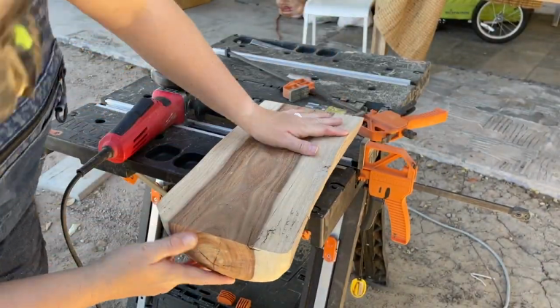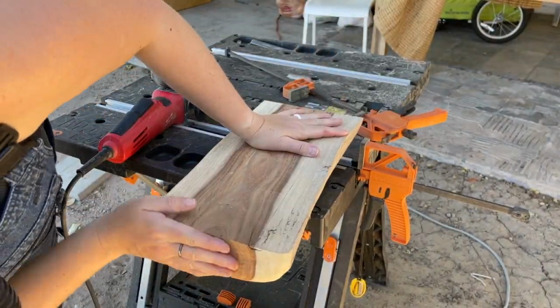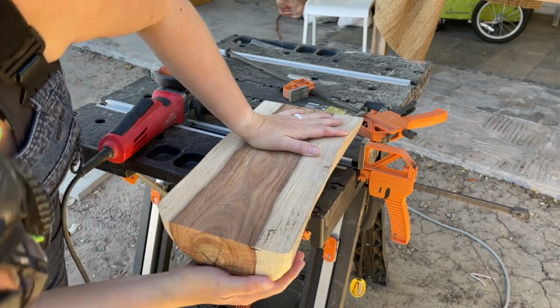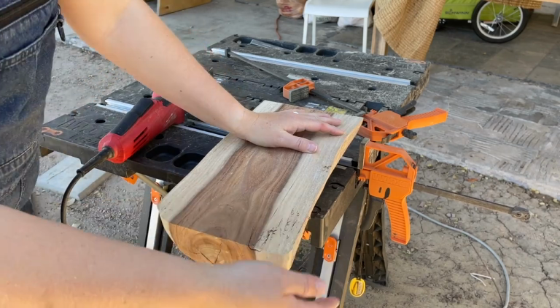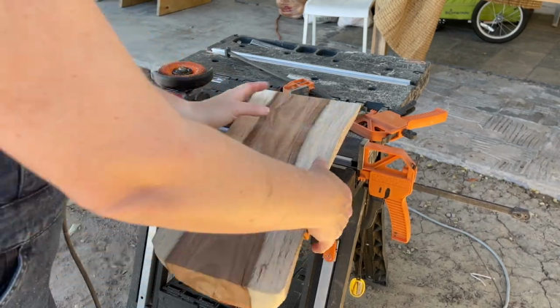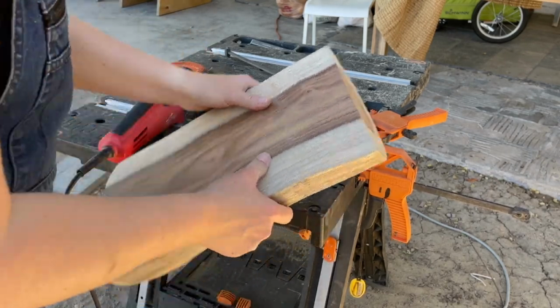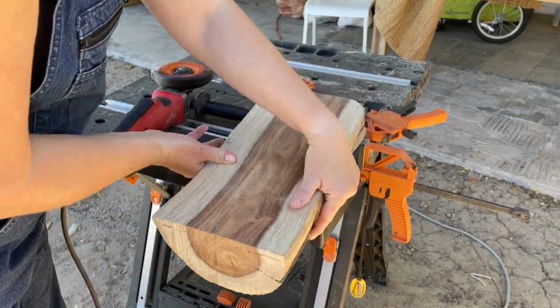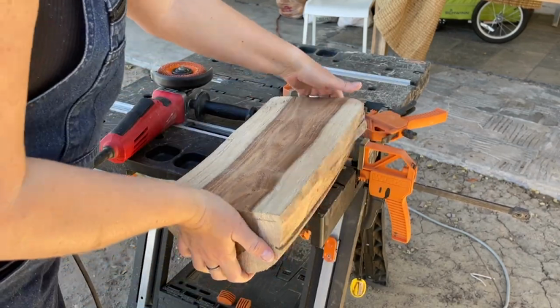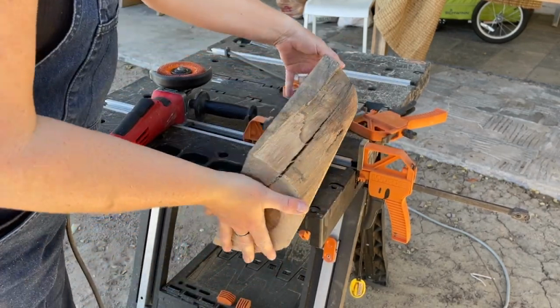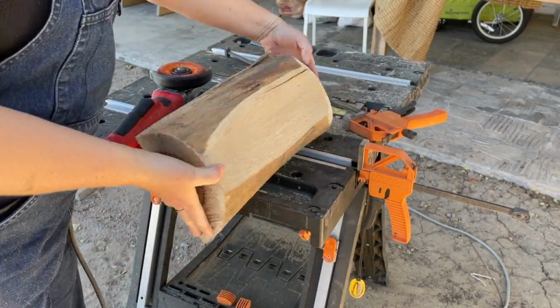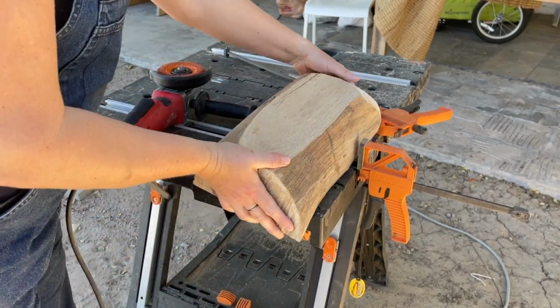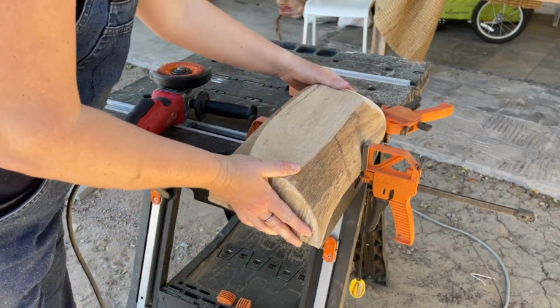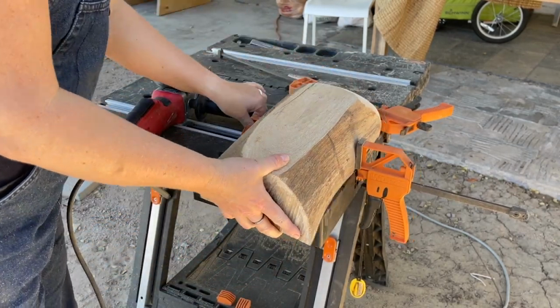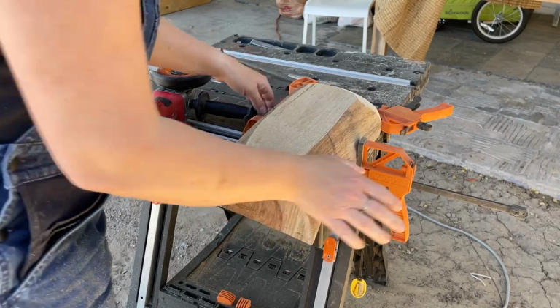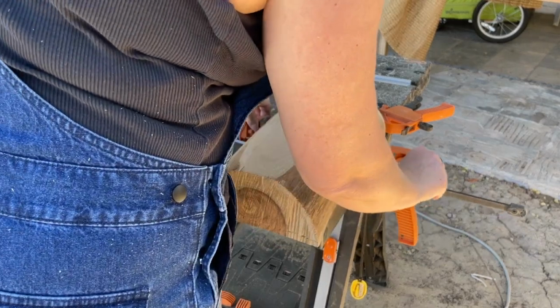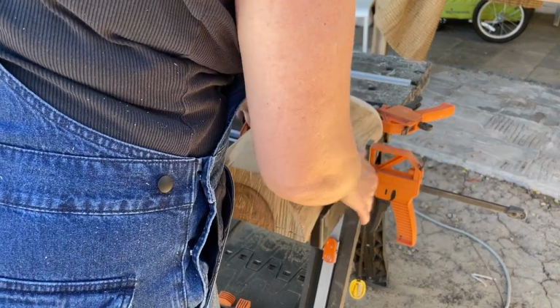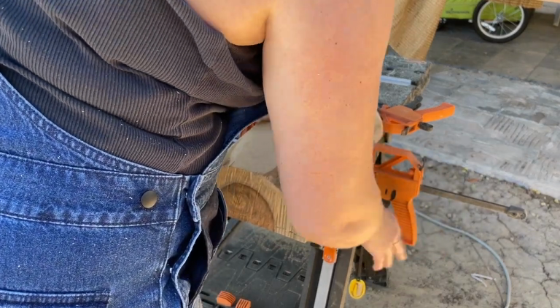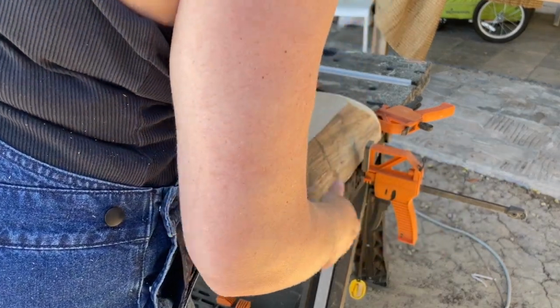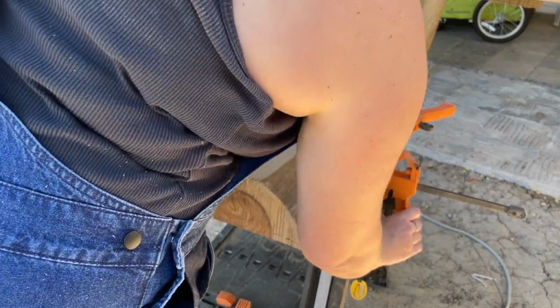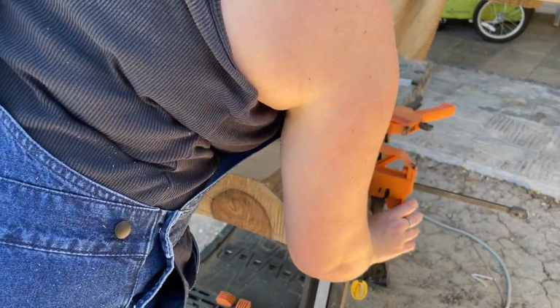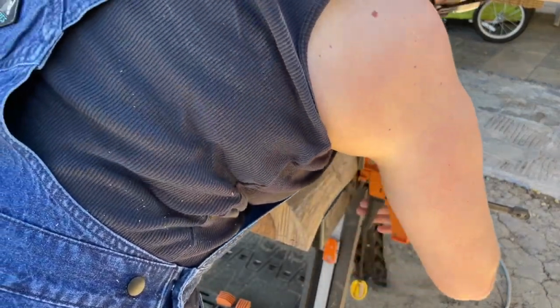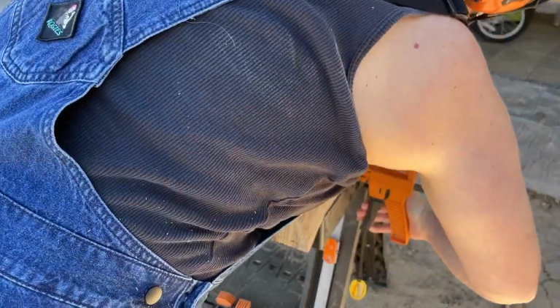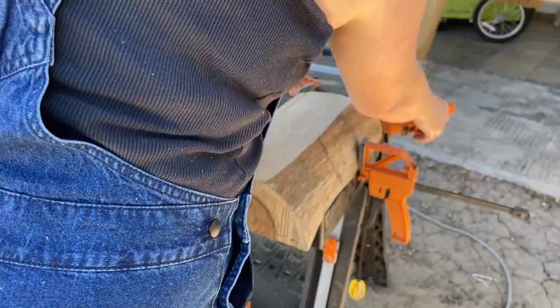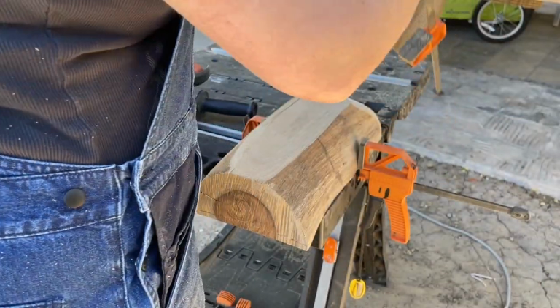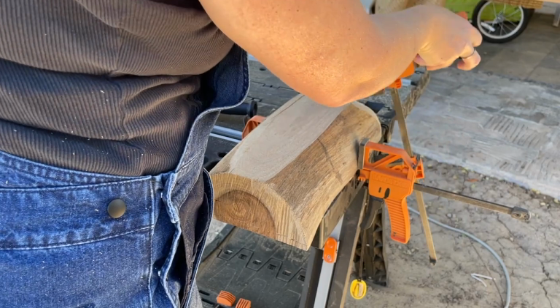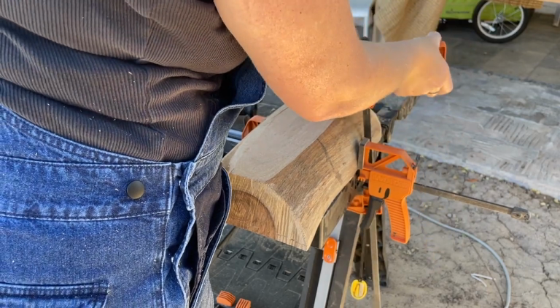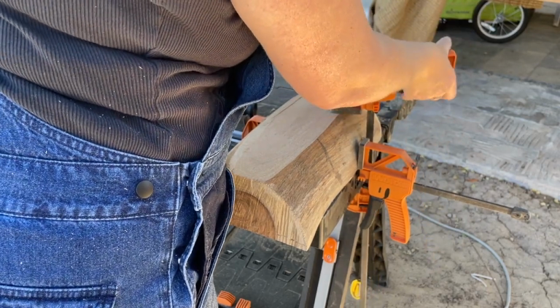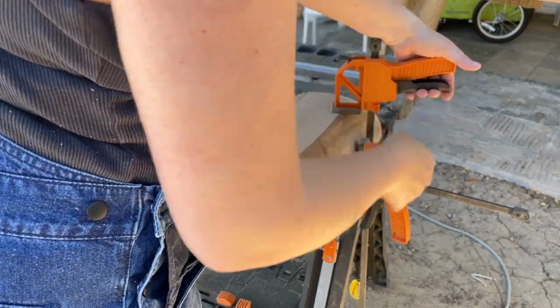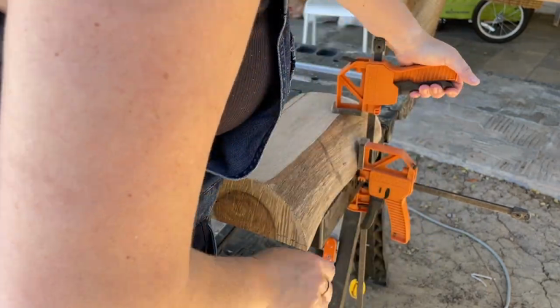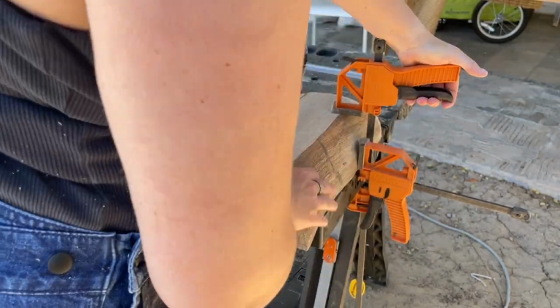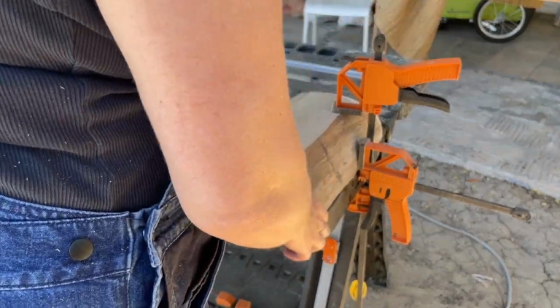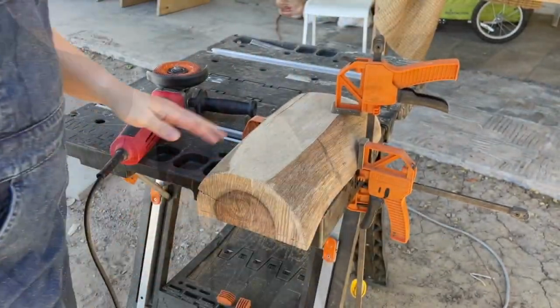I really didn't have any plan when I started this carve — I'm just seeing where the wood takes me. With any carving piece, you want to make sure everything is clamped down securely while carving, because you'd hate to see it go flying away on you.